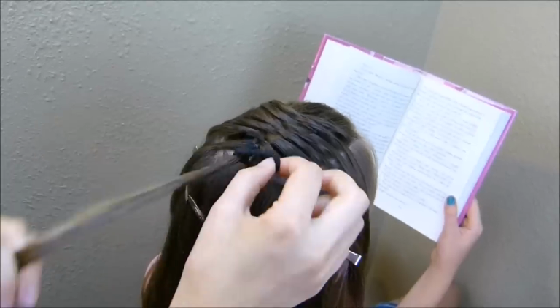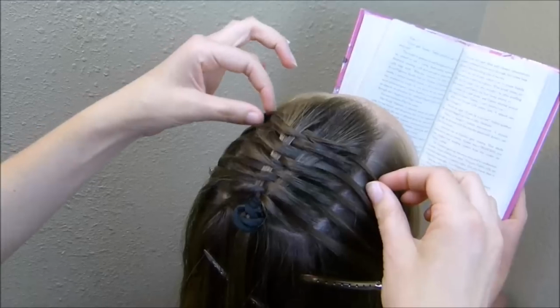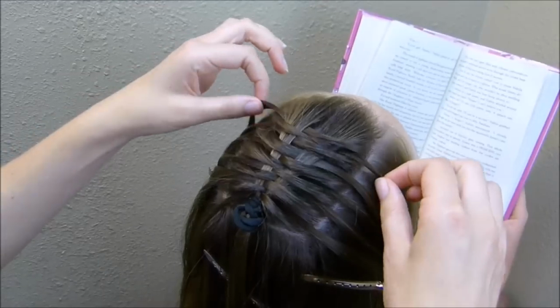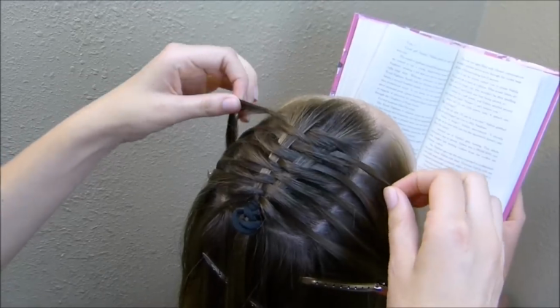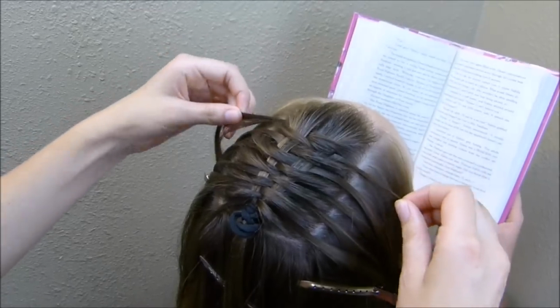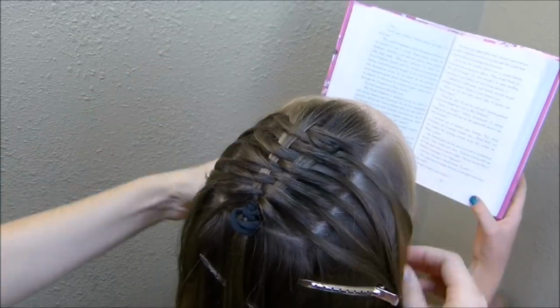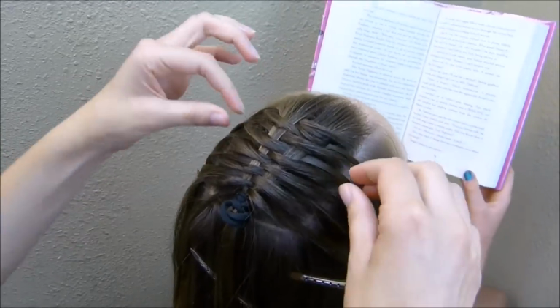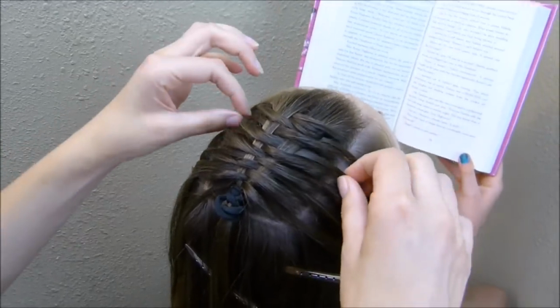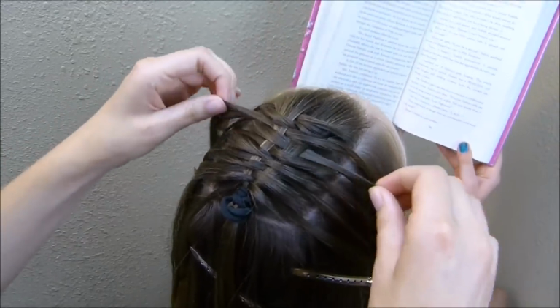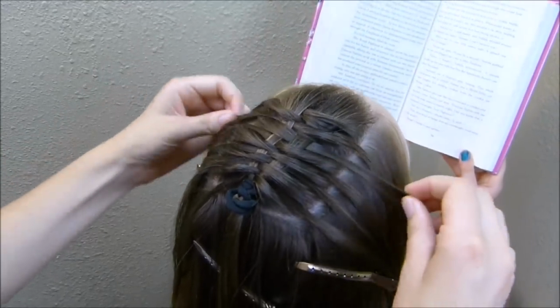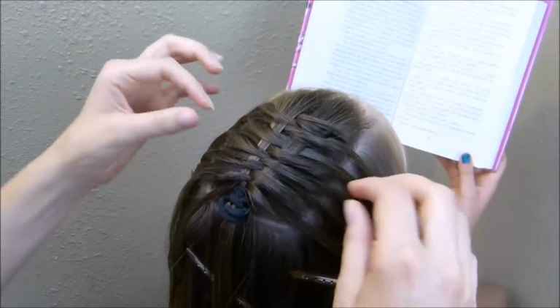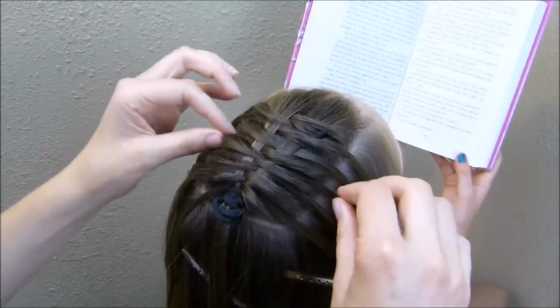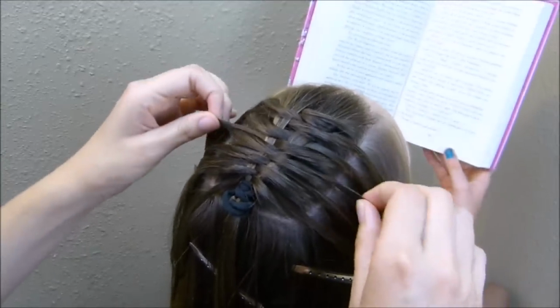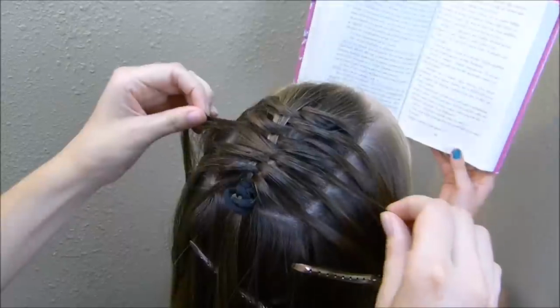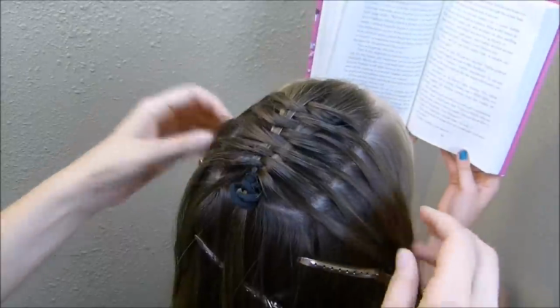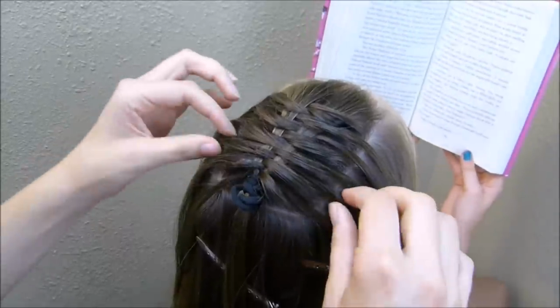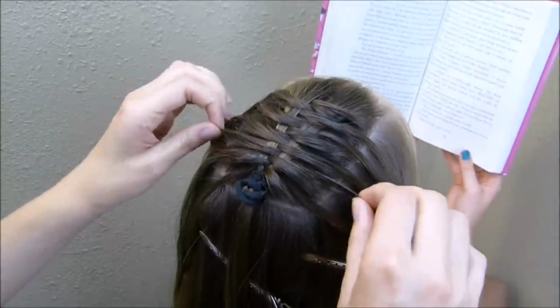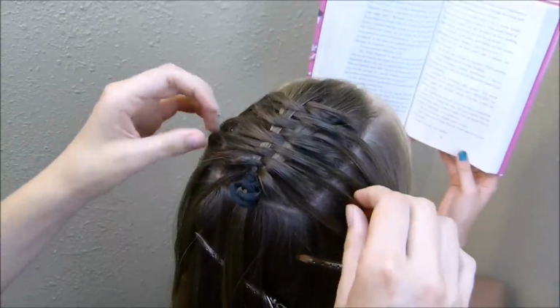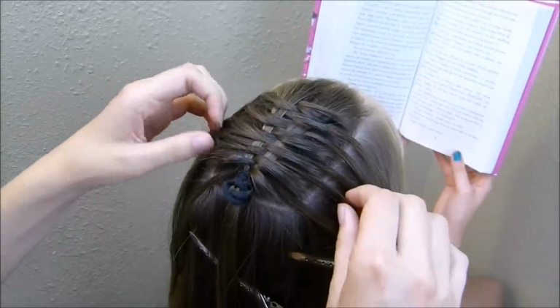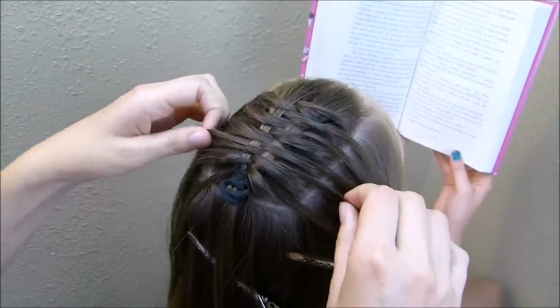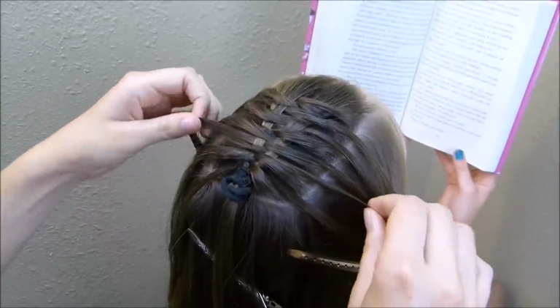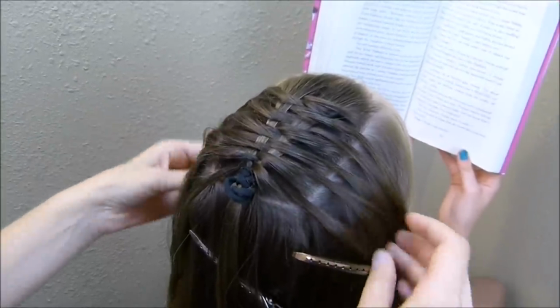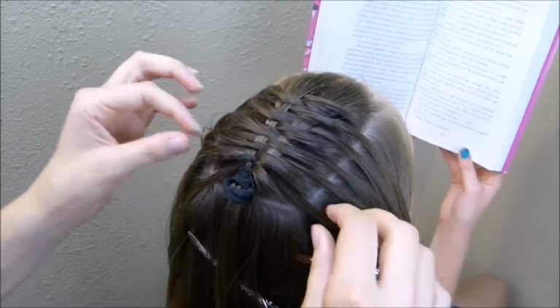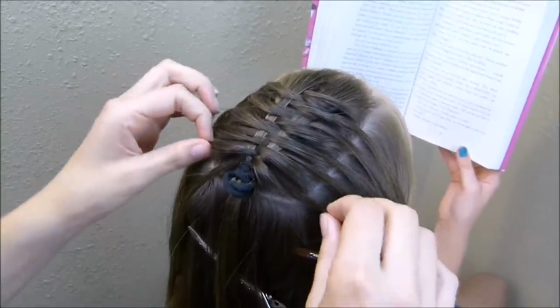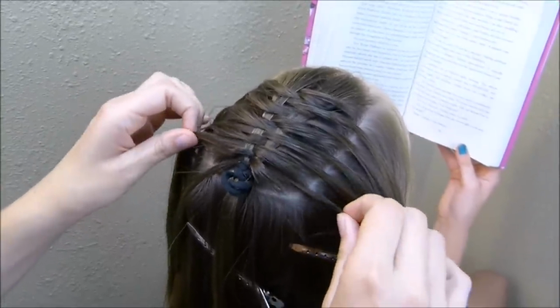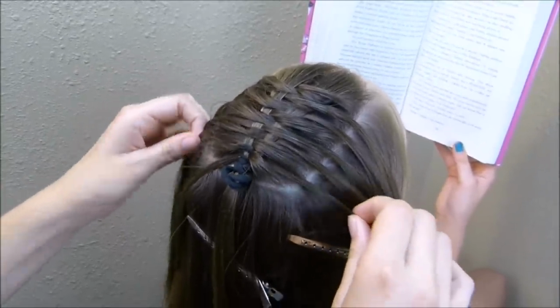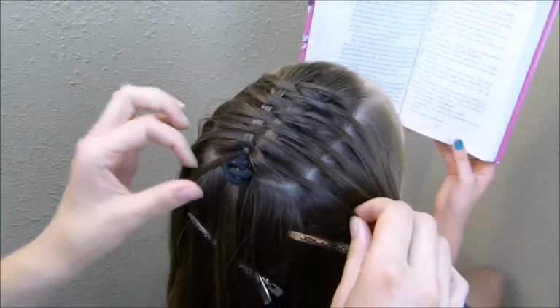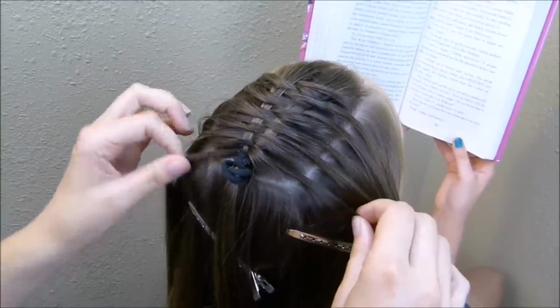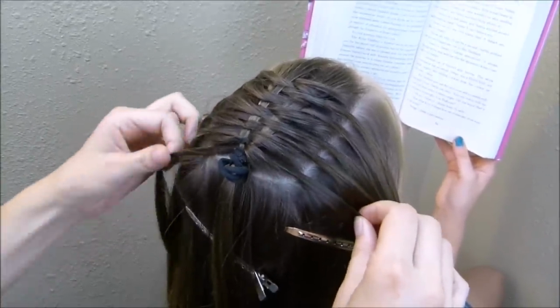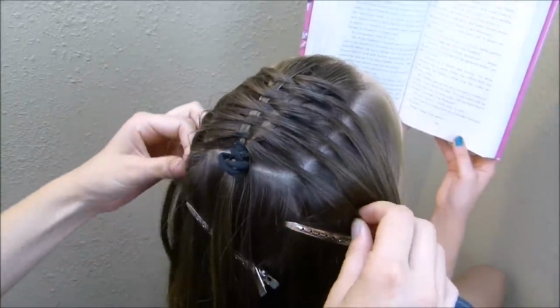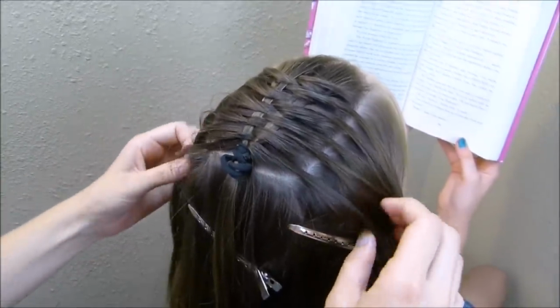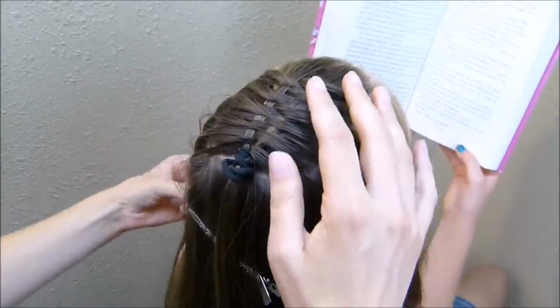At this point if you want to tighten things up, you can. I'm just gently tugging on each of these strands — and again, I don't want this super perfect looking, I like it a little bit puffier.